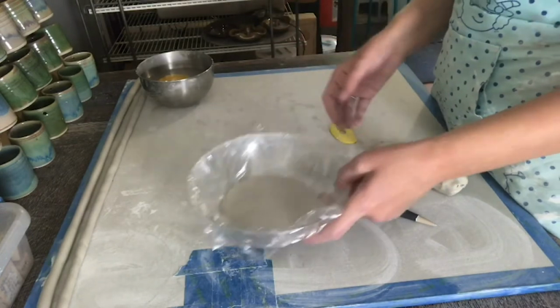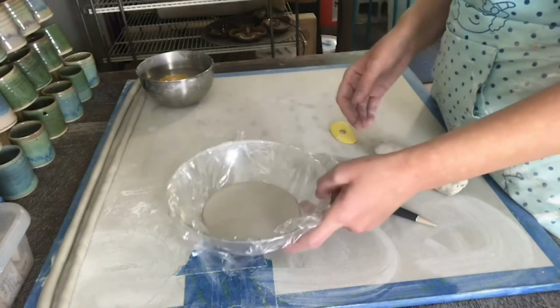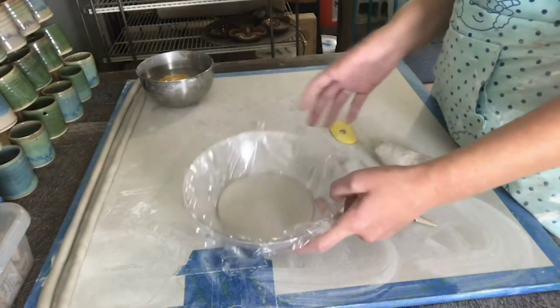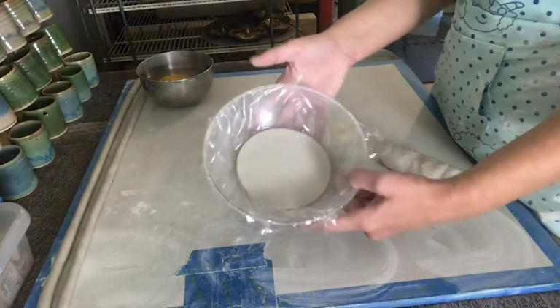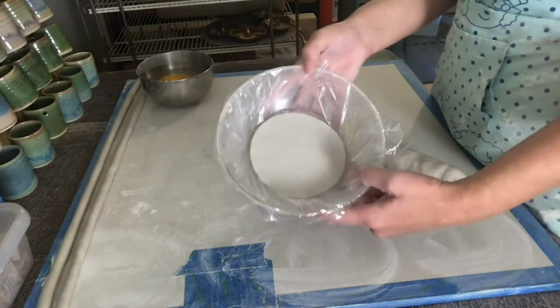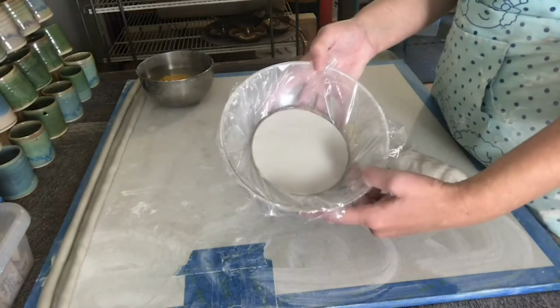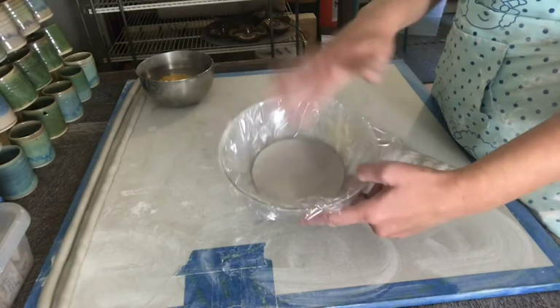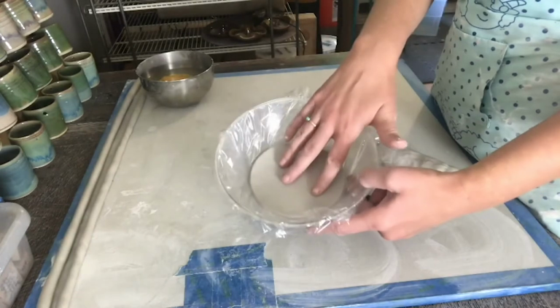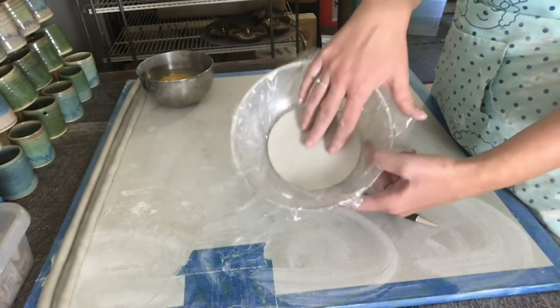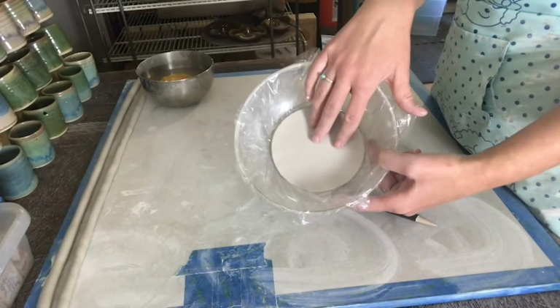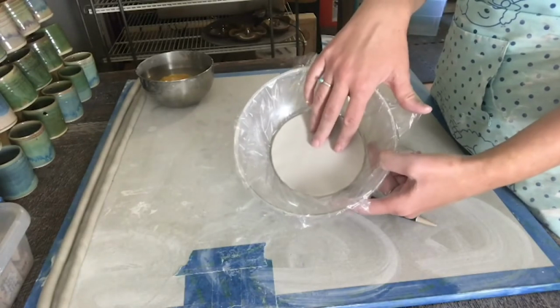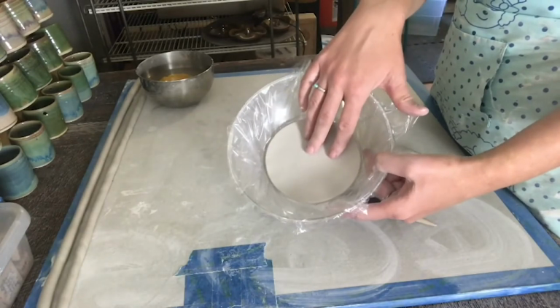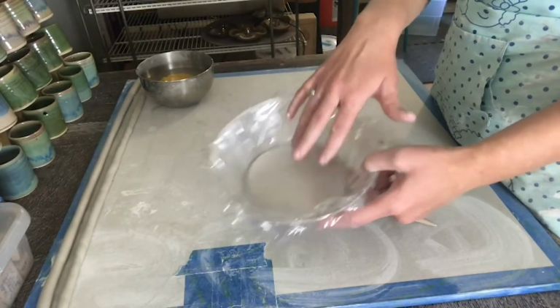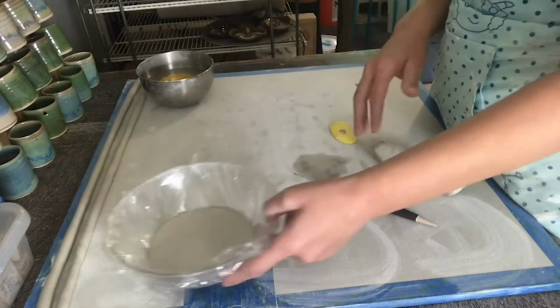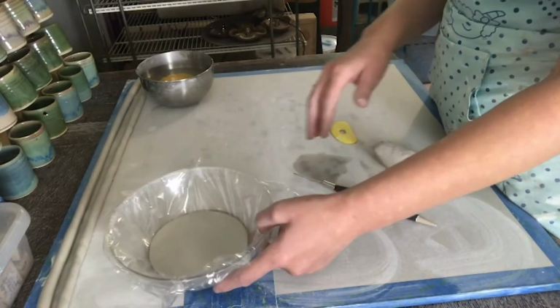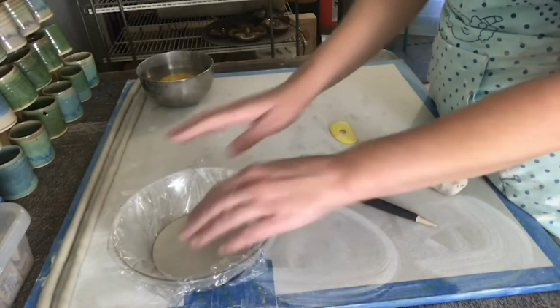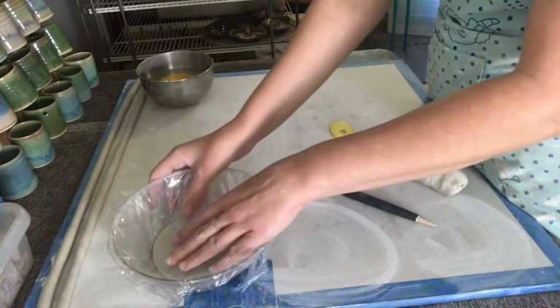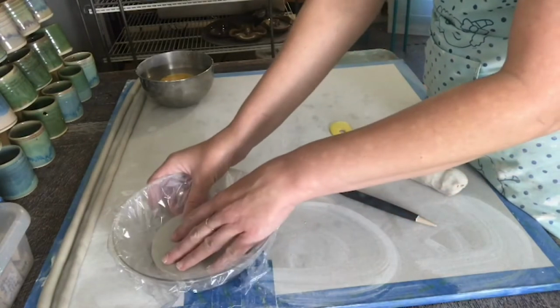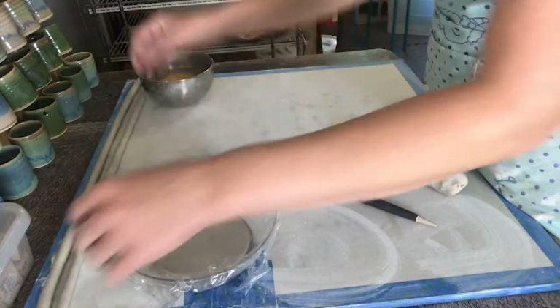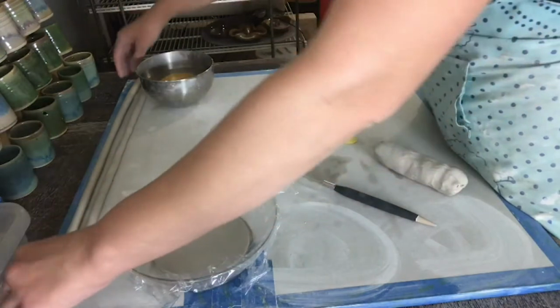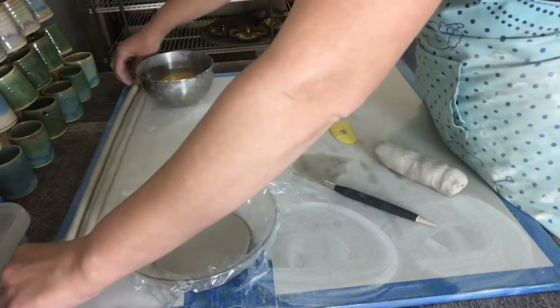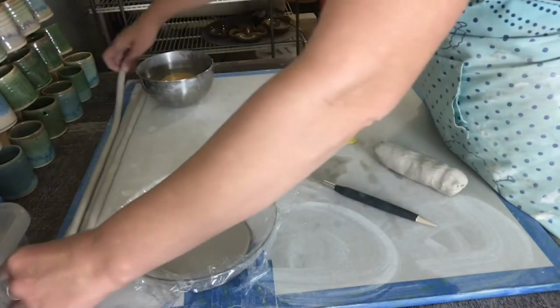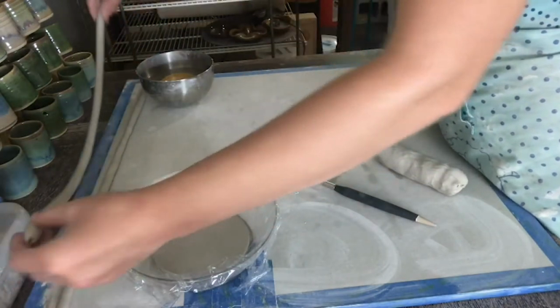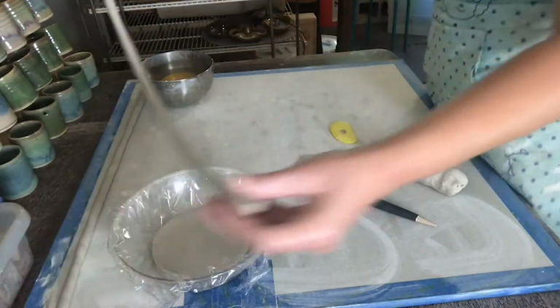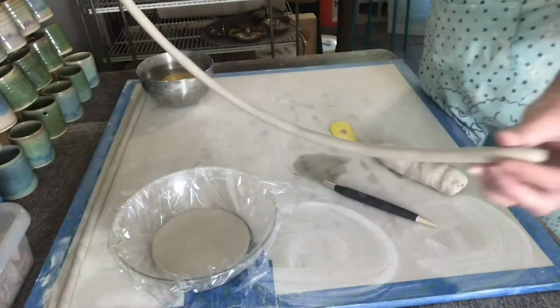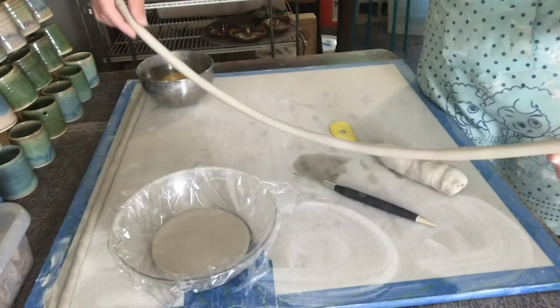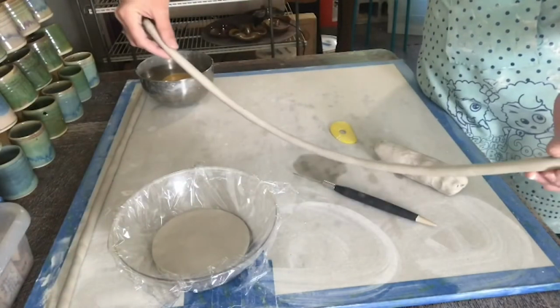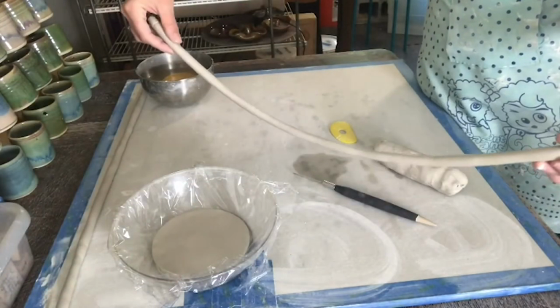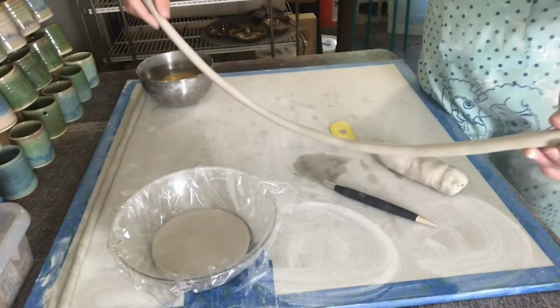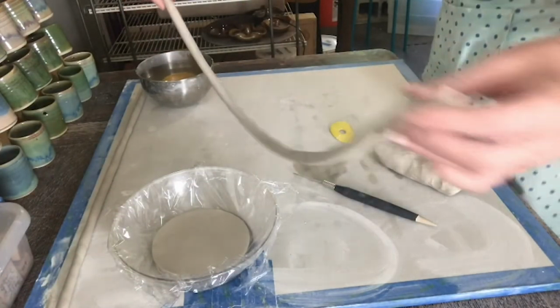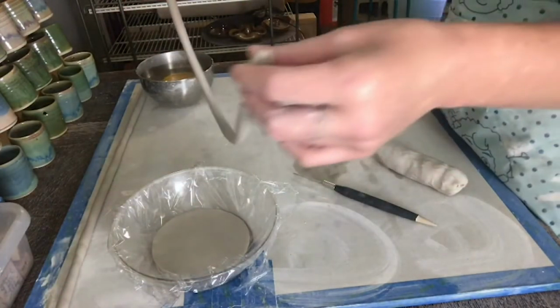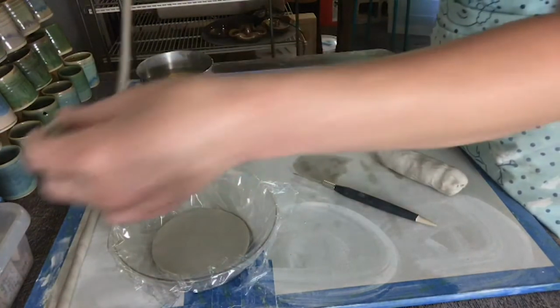The first step is to roll some clay out and cut it — this is going to be the base of the bowl. Now I'm going to make some coils and wrap them into the bowl.